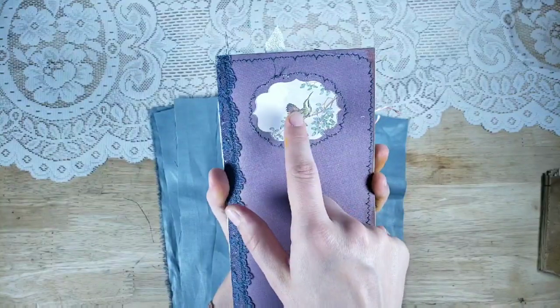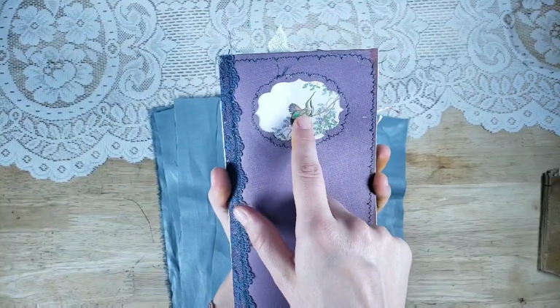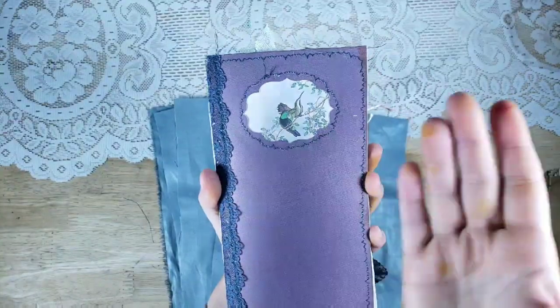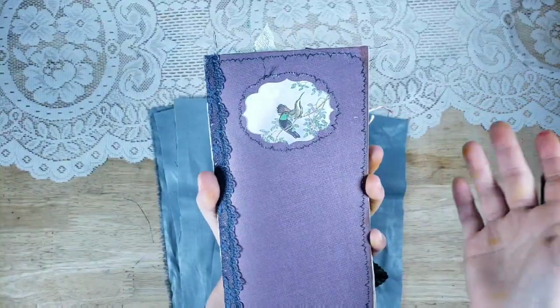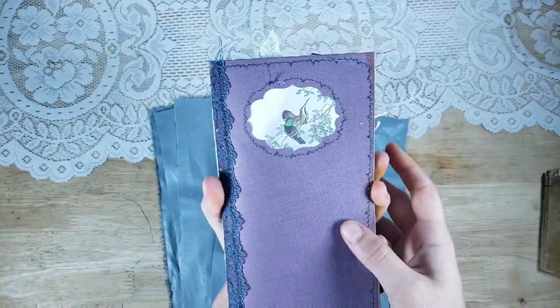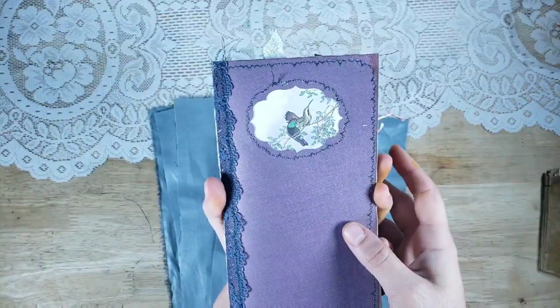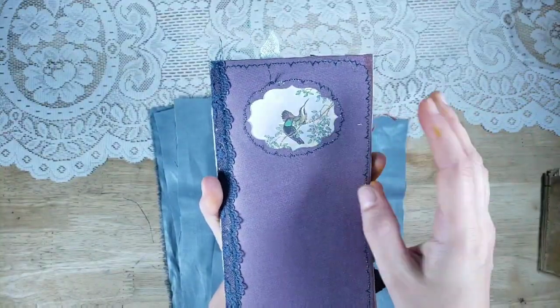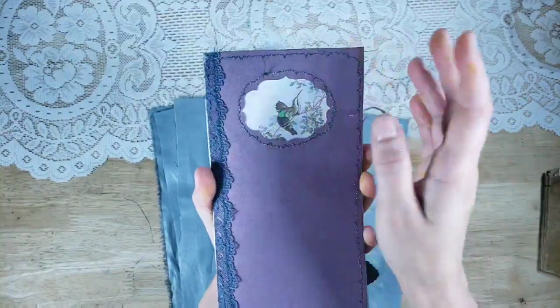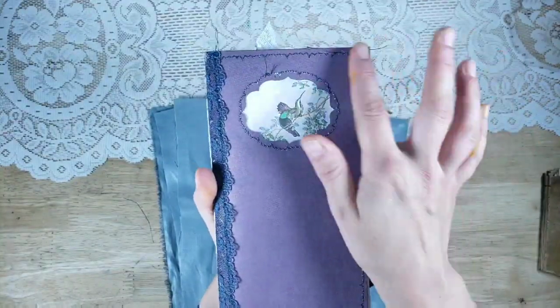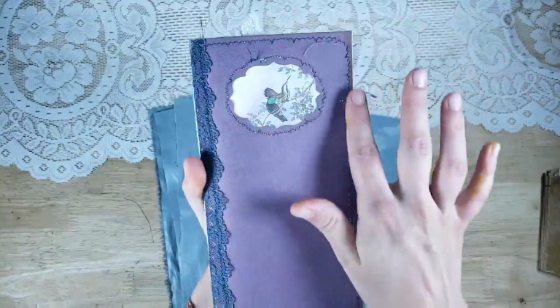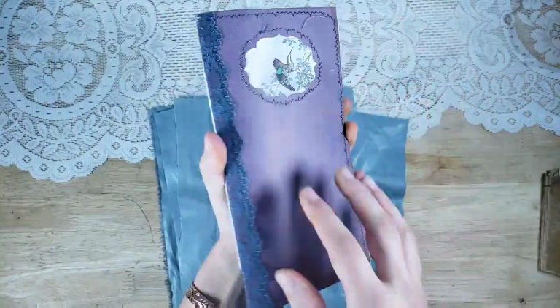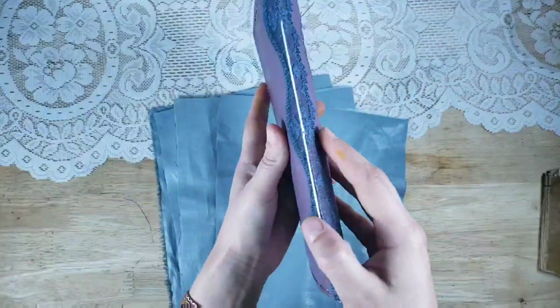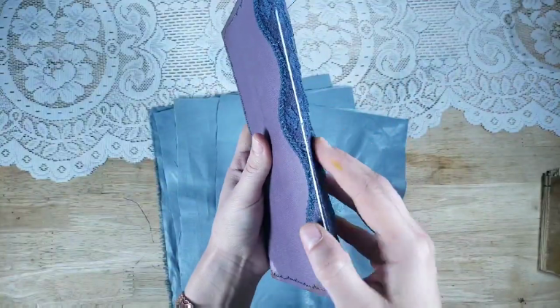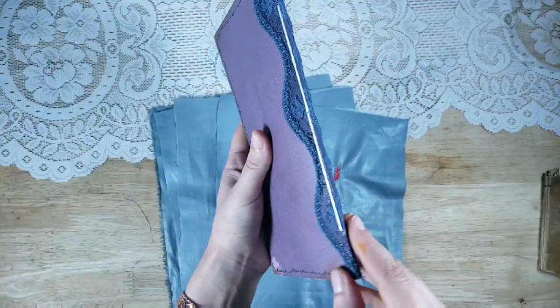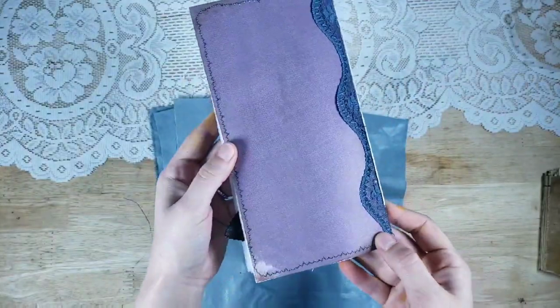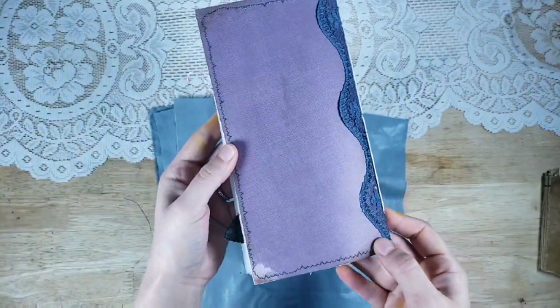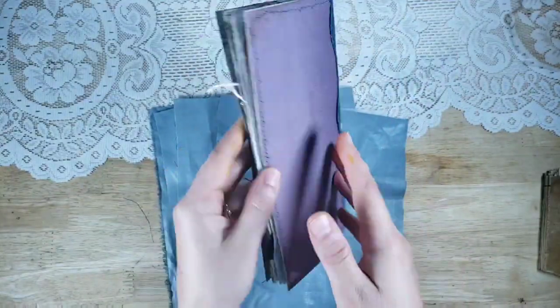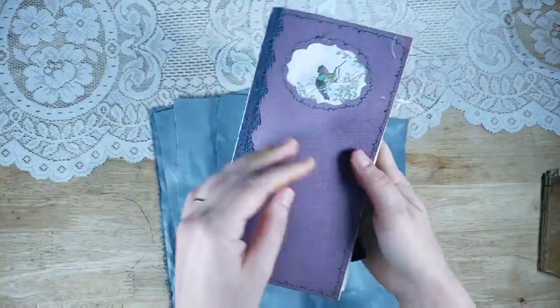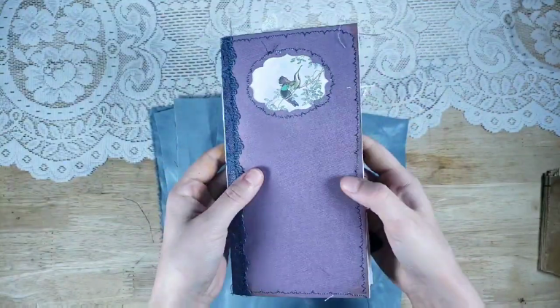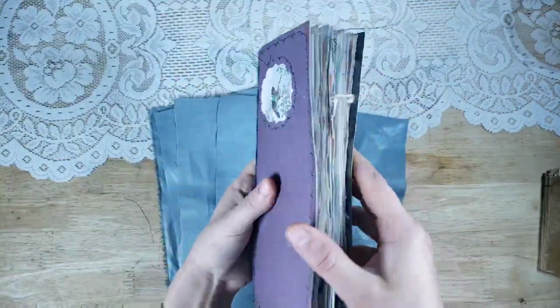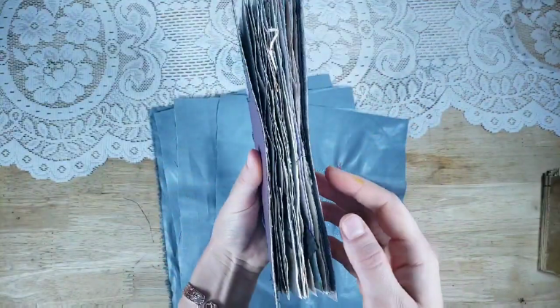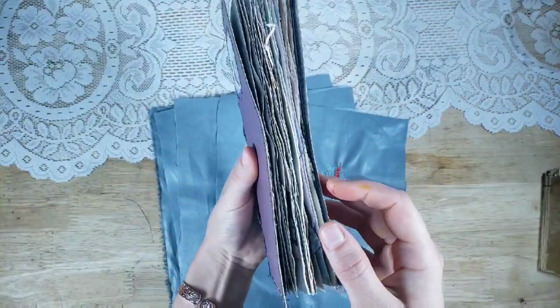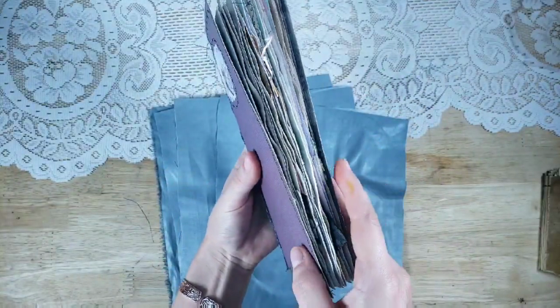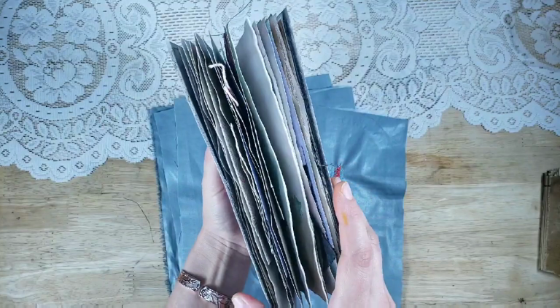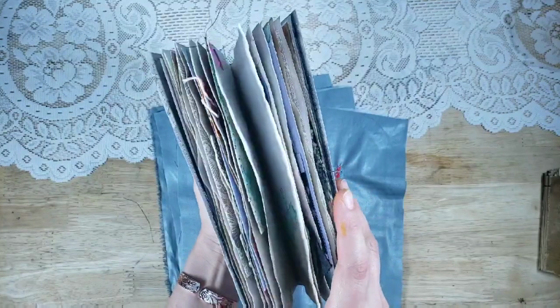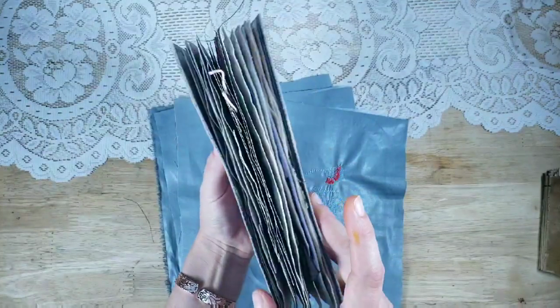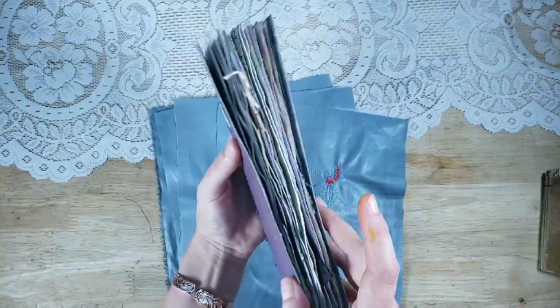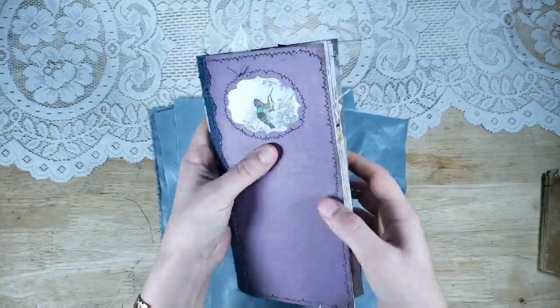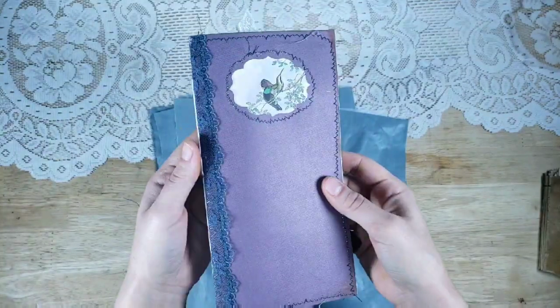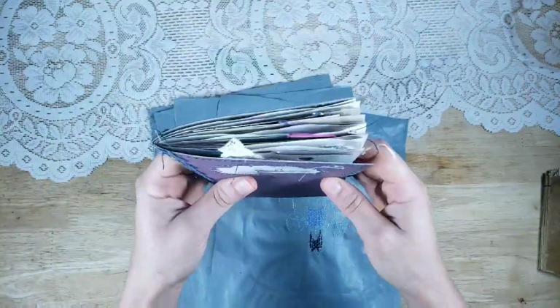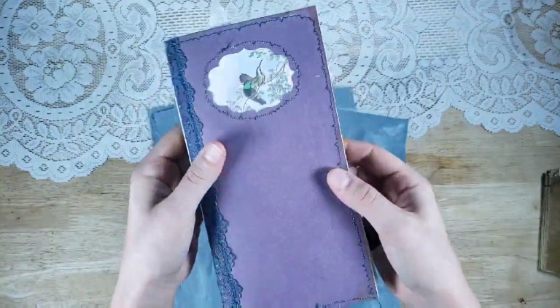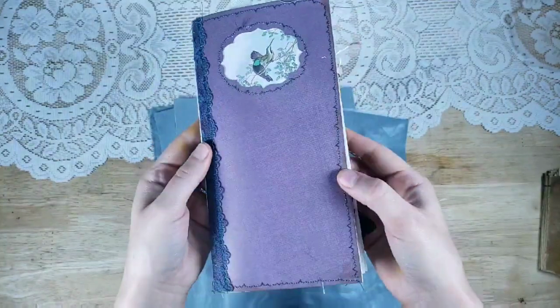I used a Tsunami Rose hummingbird and then I added lace to the spine of this one. There are 60 pages so it's more than my normal travelers notebook, so it's nice and chunky — really great to put into a cover.